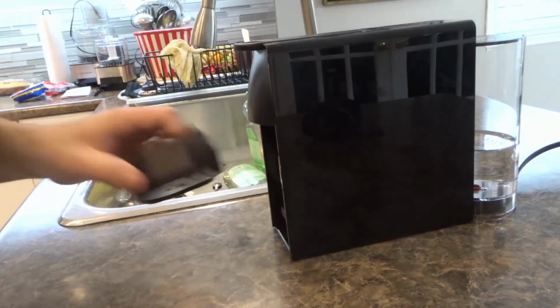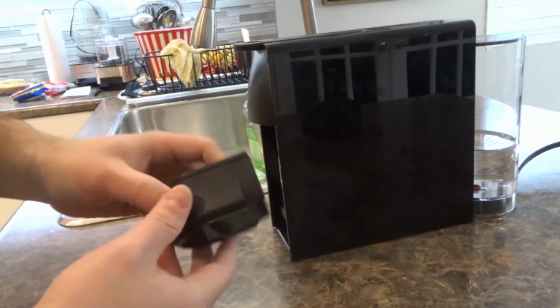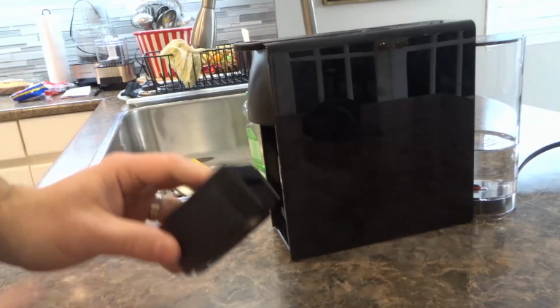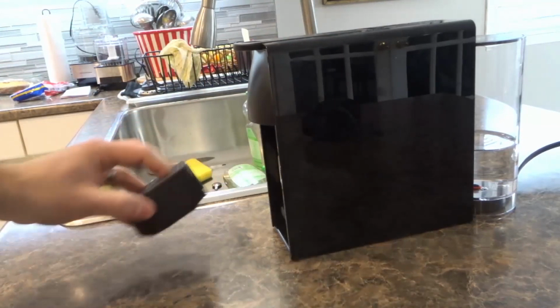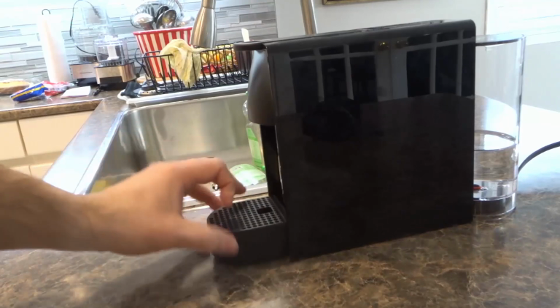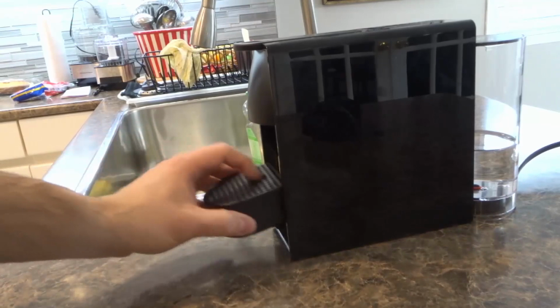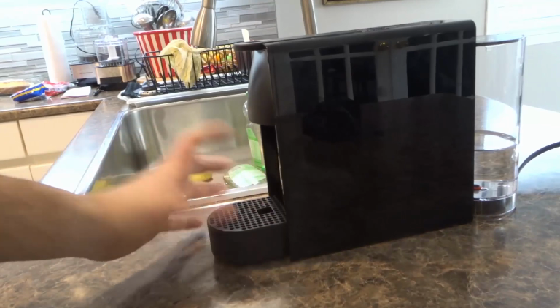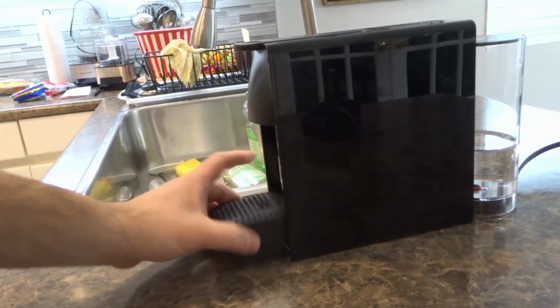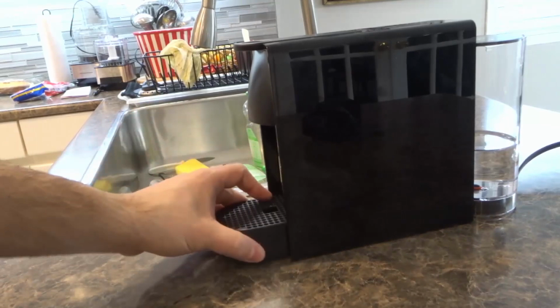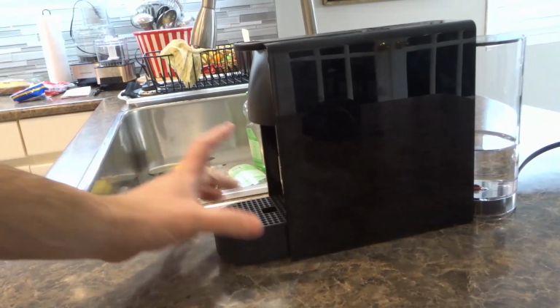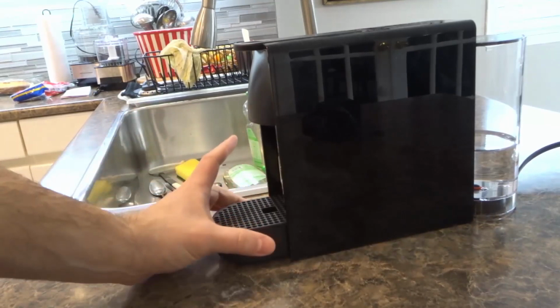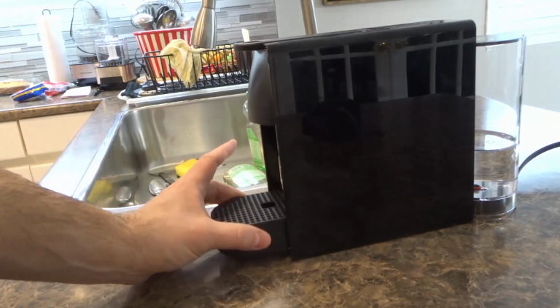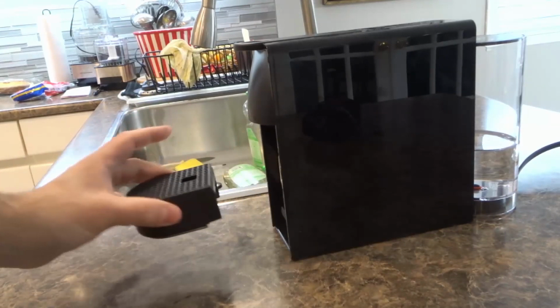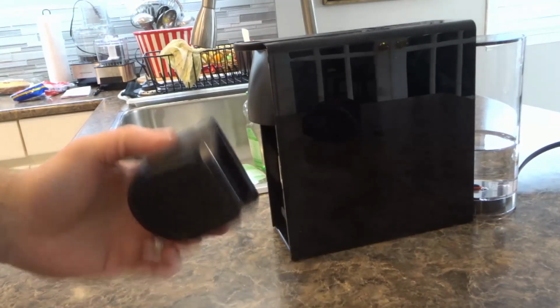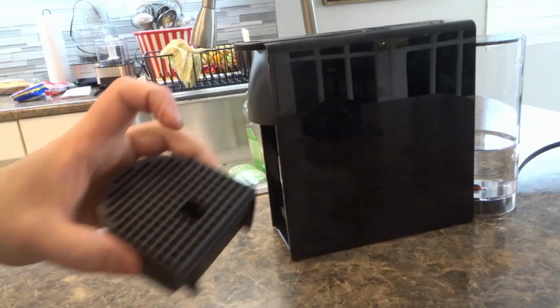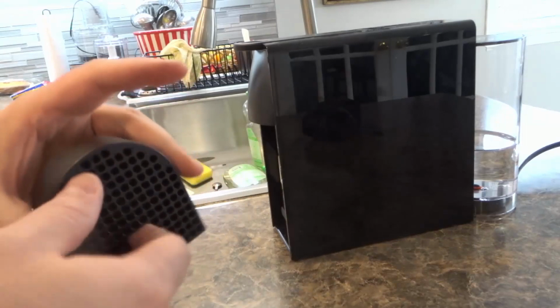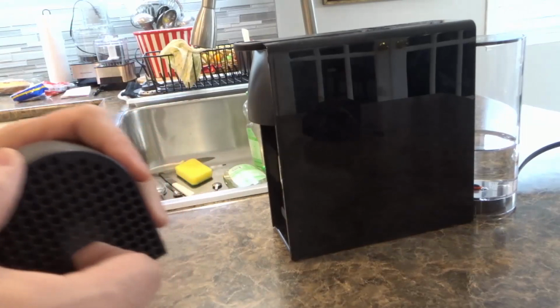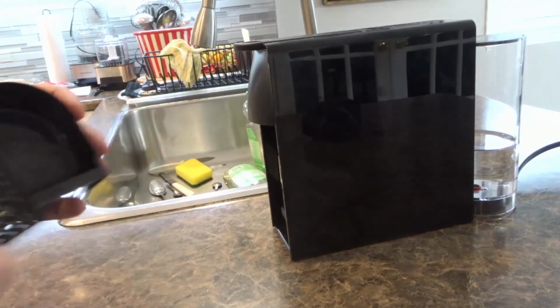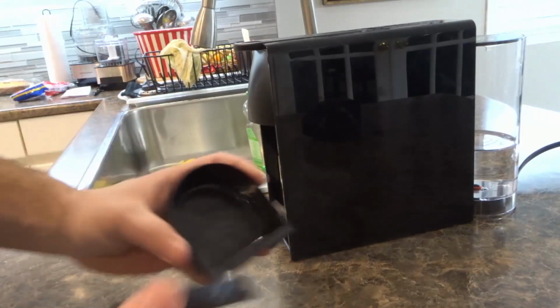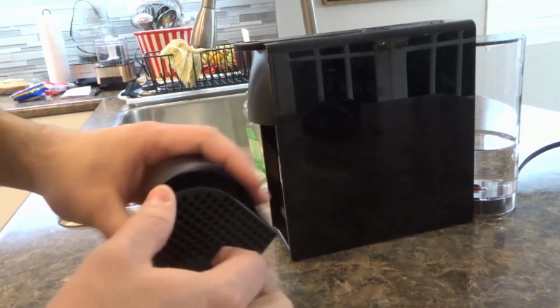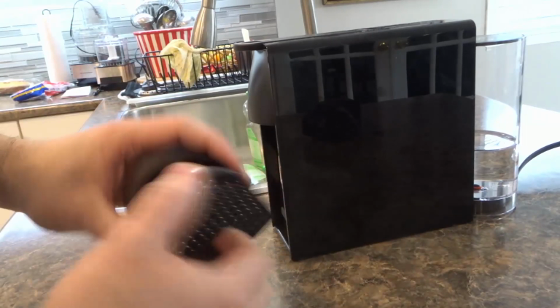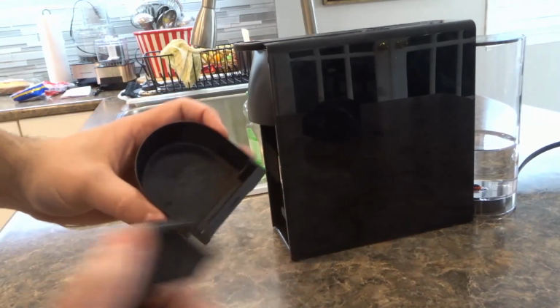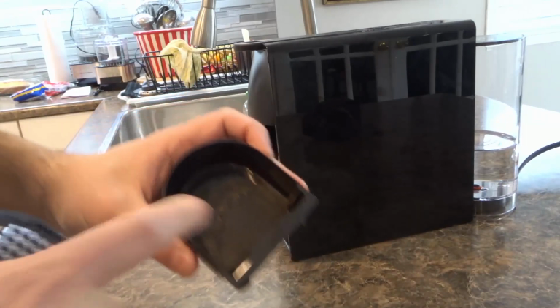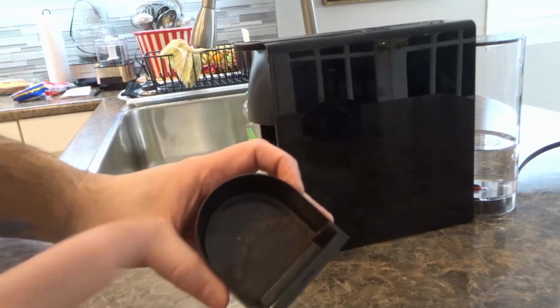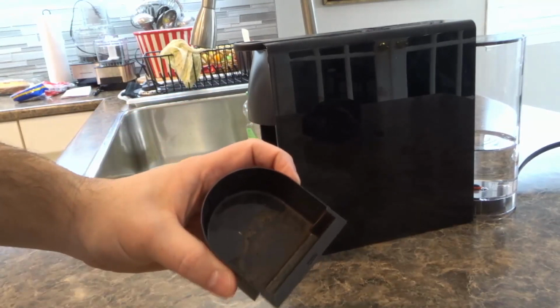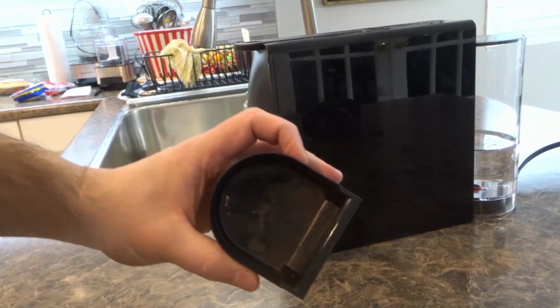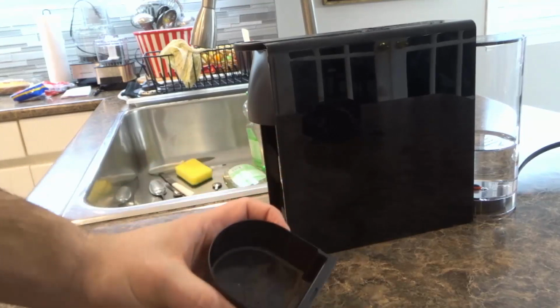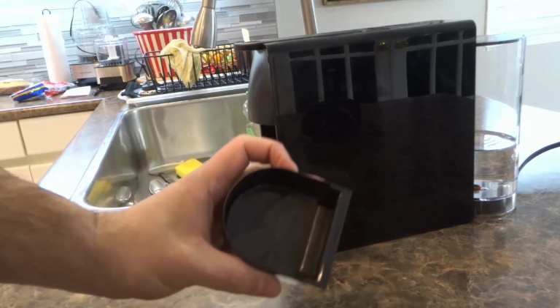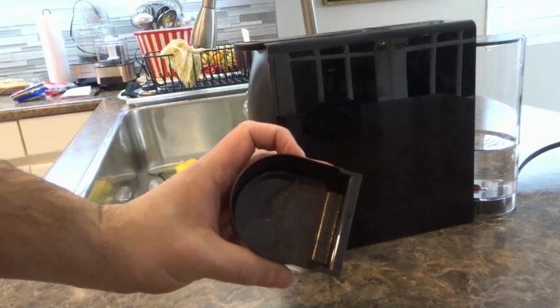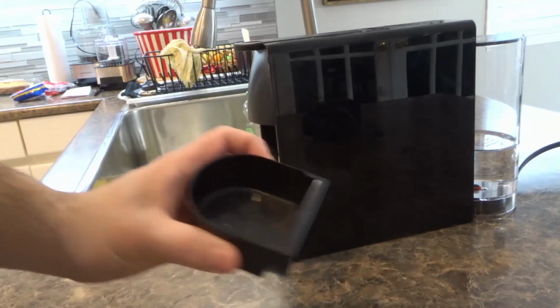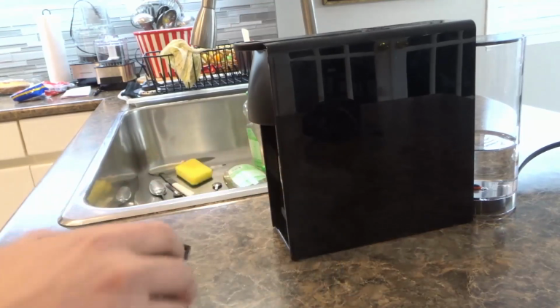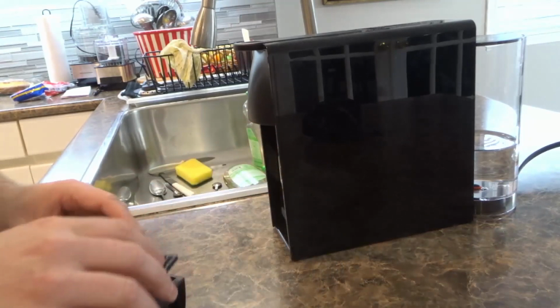Number one is your drip tray. As you saw right there, it literally just lifts up — just lift it up like that. There's your drip tray. As you can see, you can pop that piece off just like that and you have all the drips in there. As you can see it looks kind of gross — this definitely needs to be cleaned.